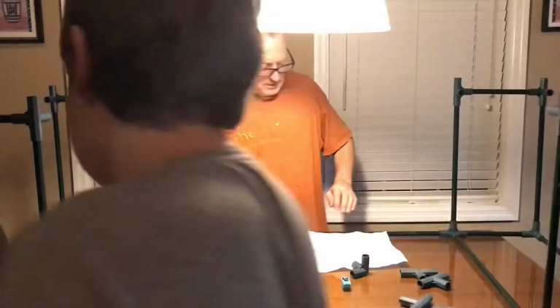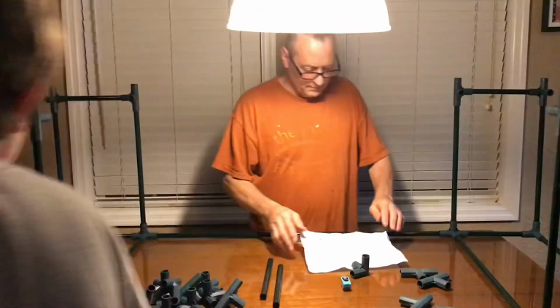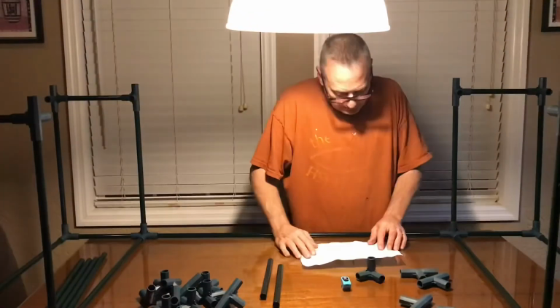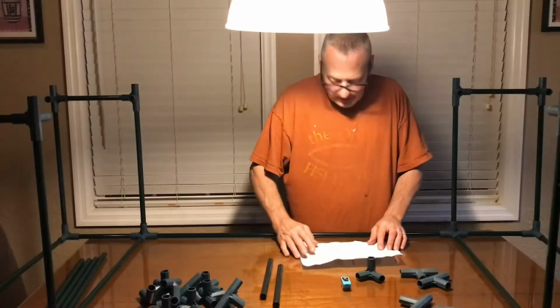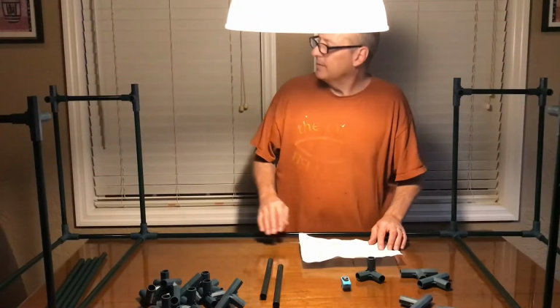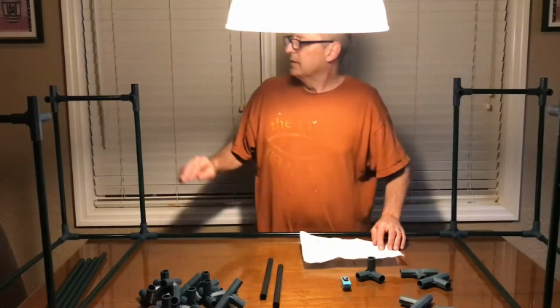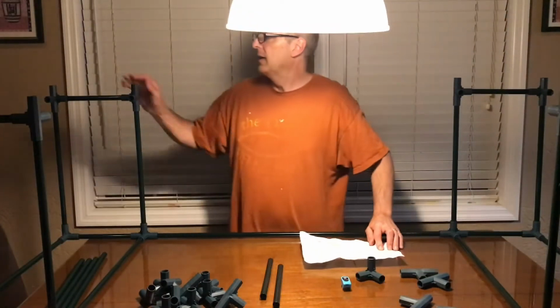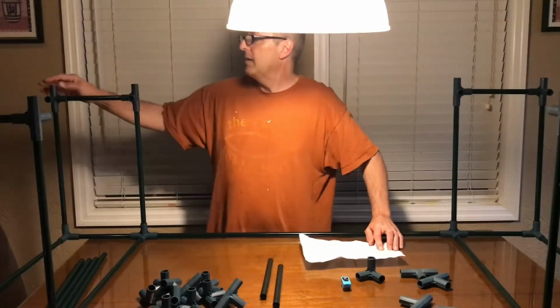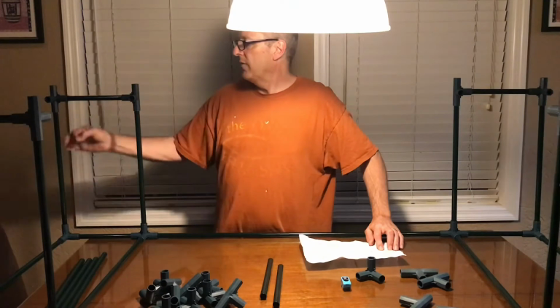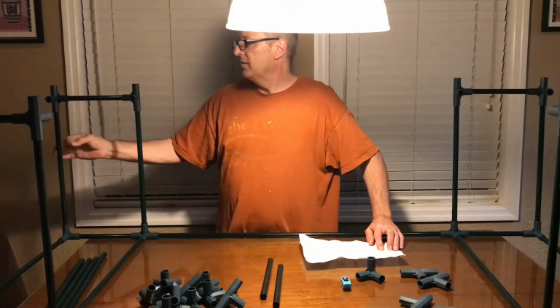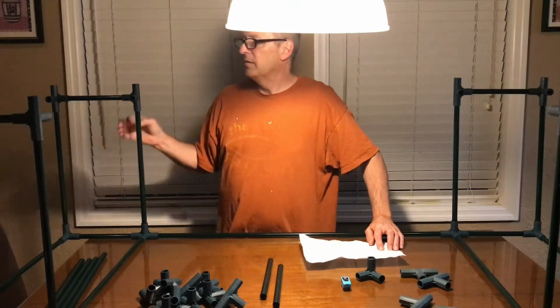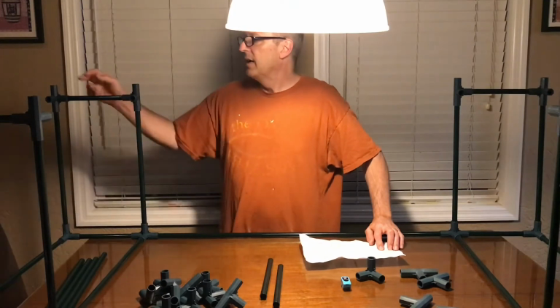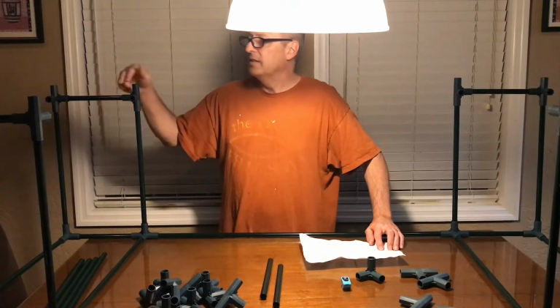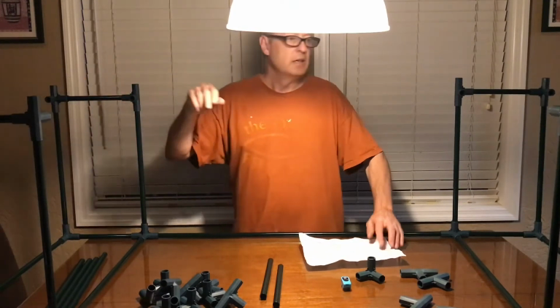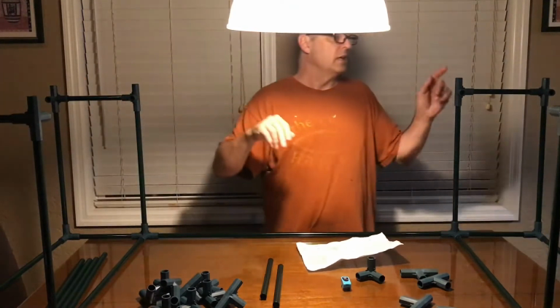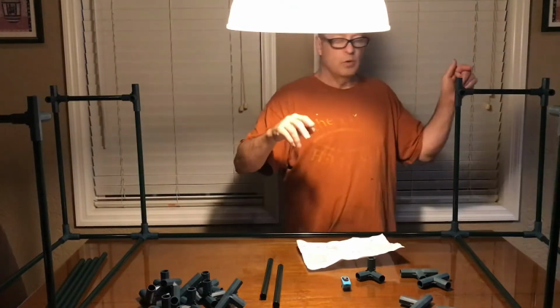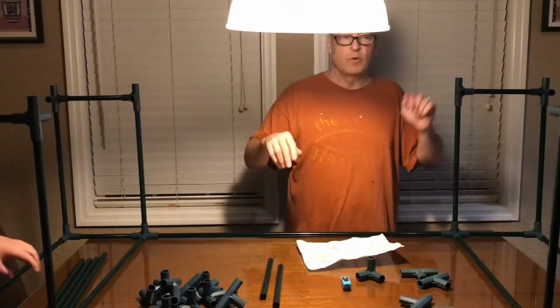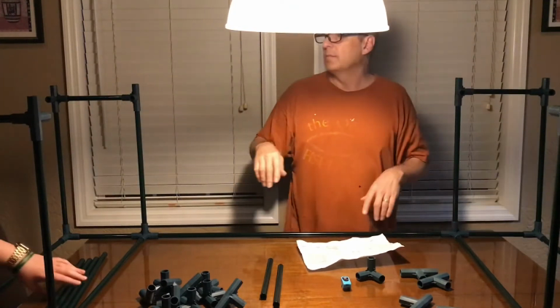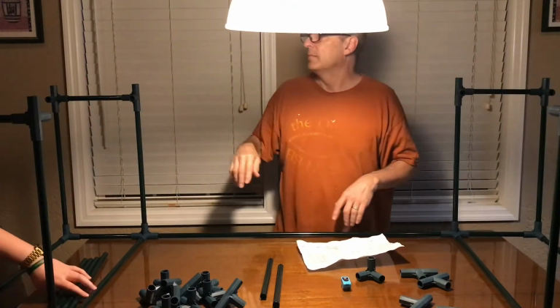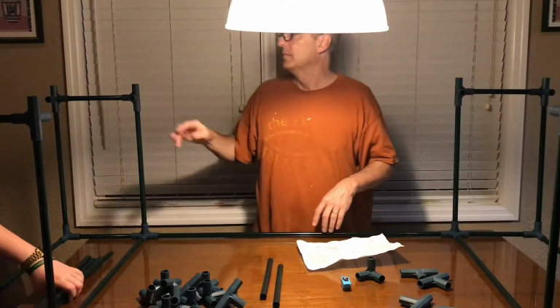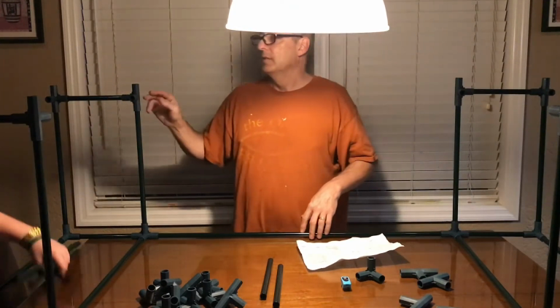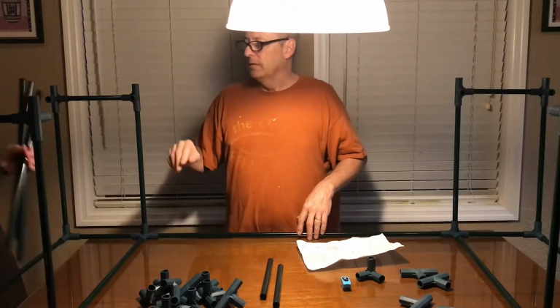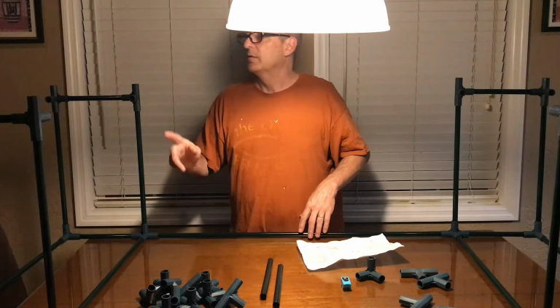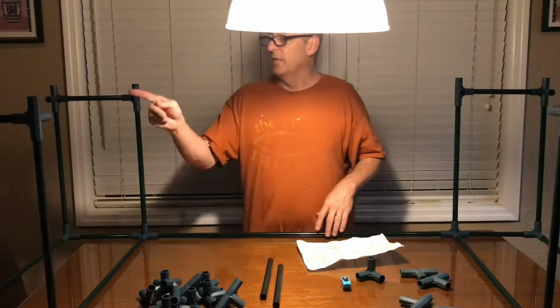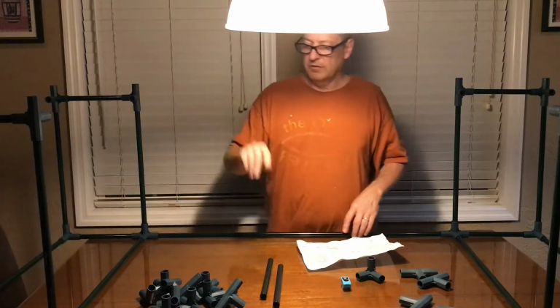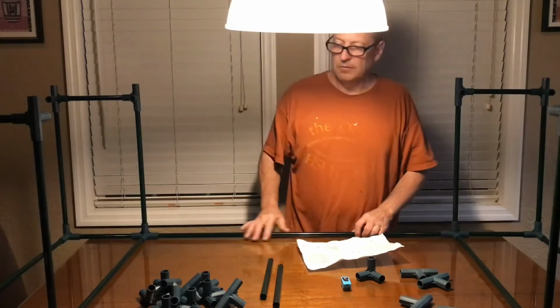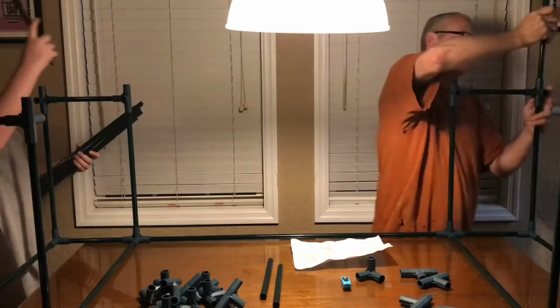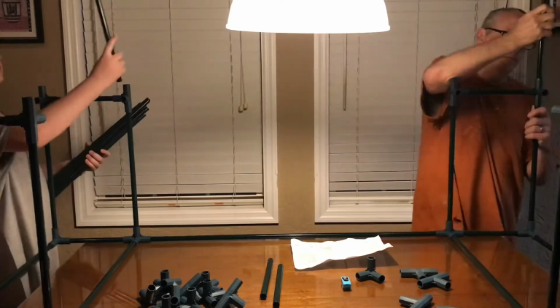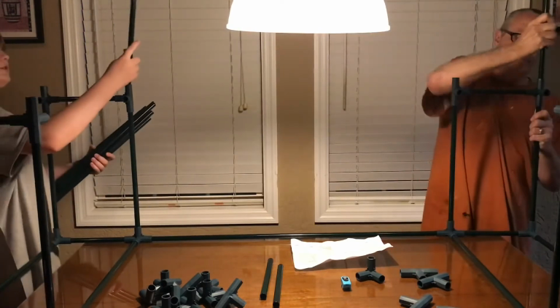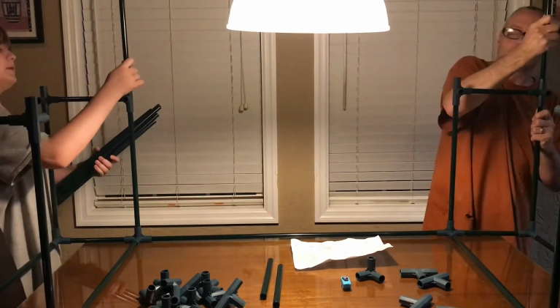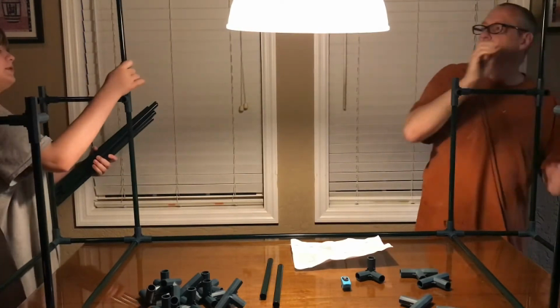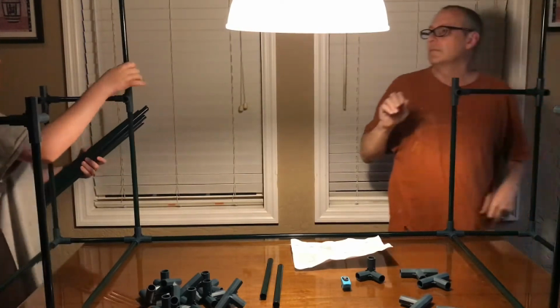Now we need eight more of these — eight, nine, ten, eleven, twelve more of them. Twelve of those. Gee, this thing is going to be tall.